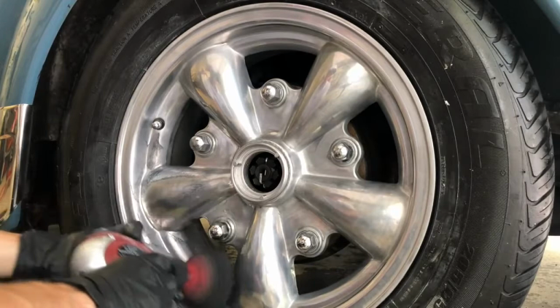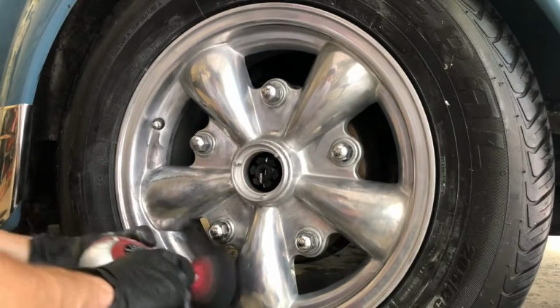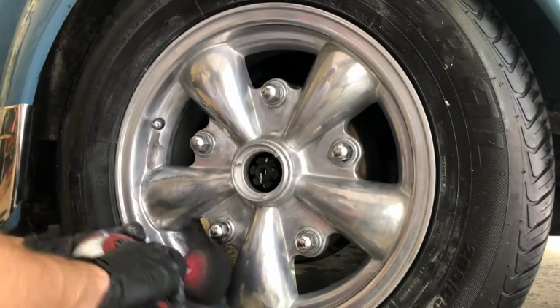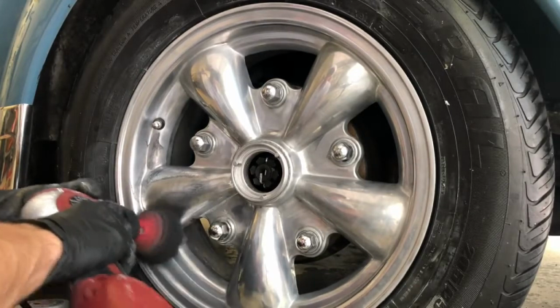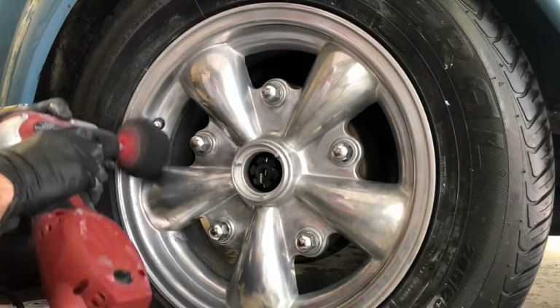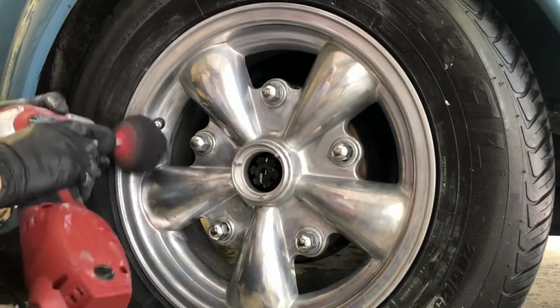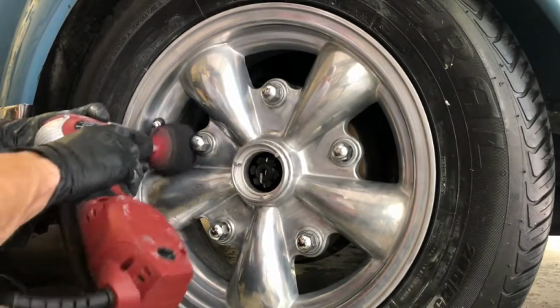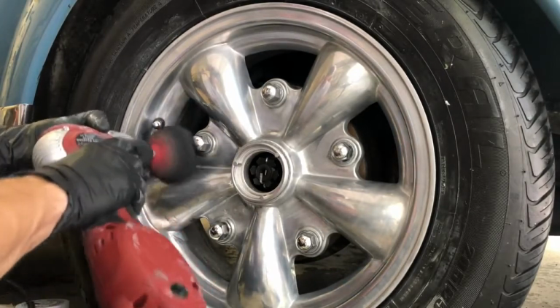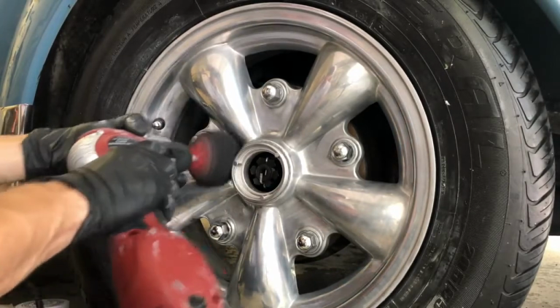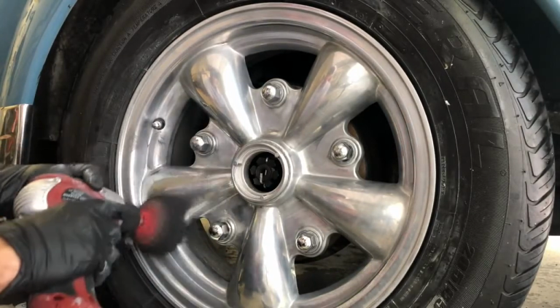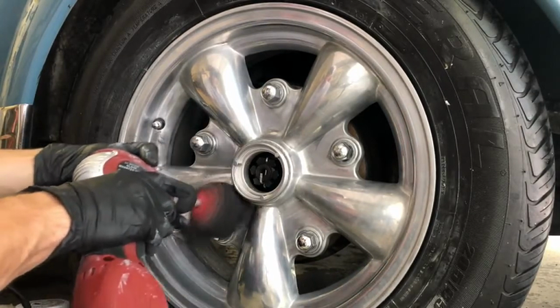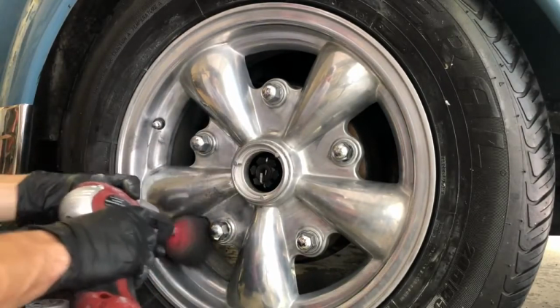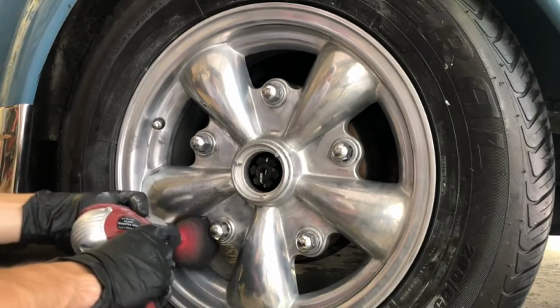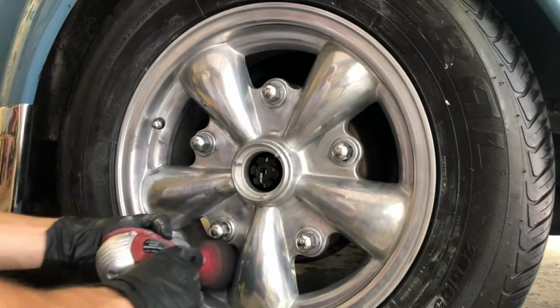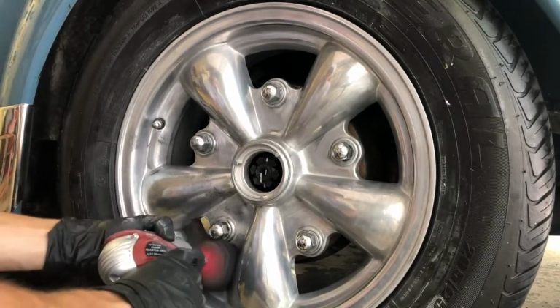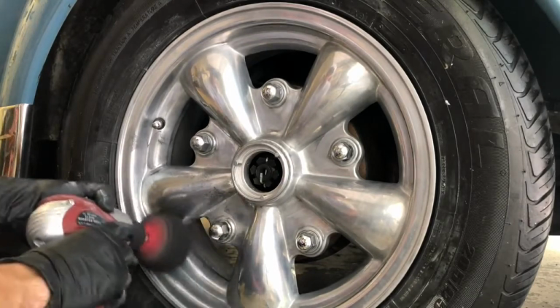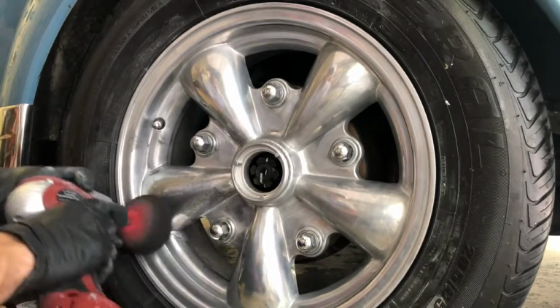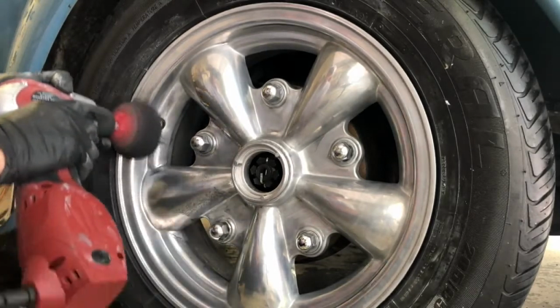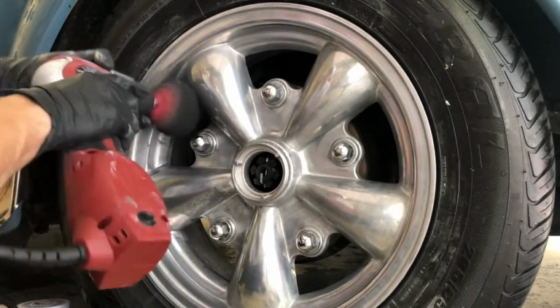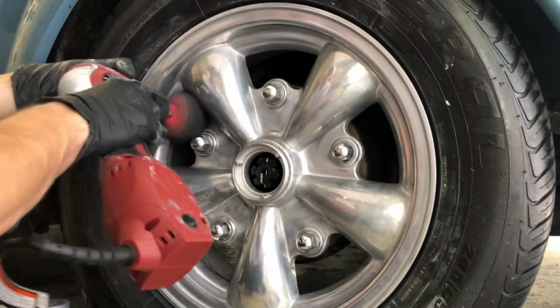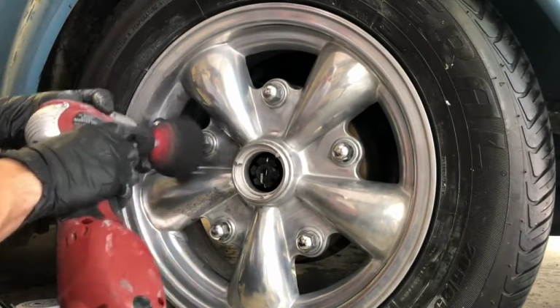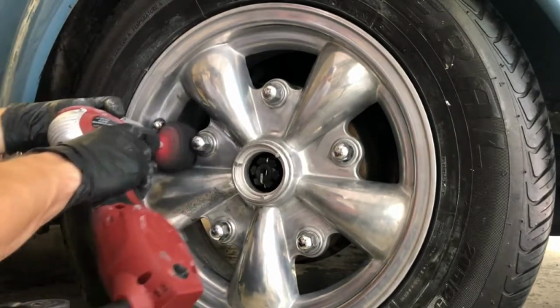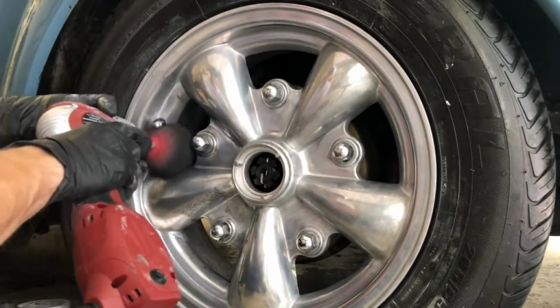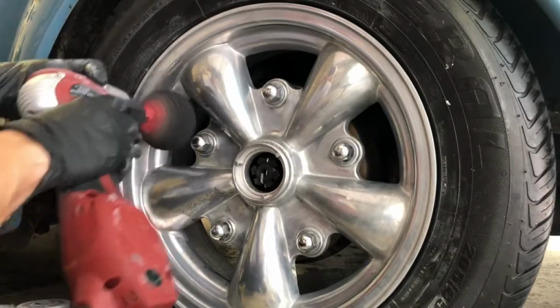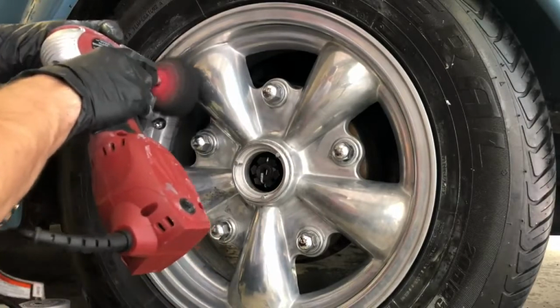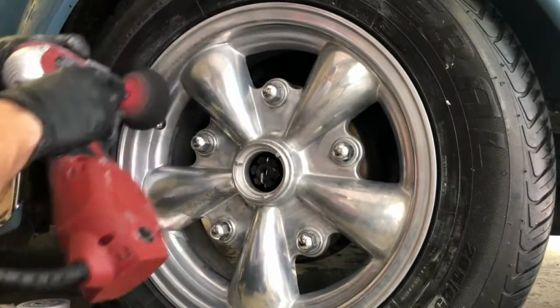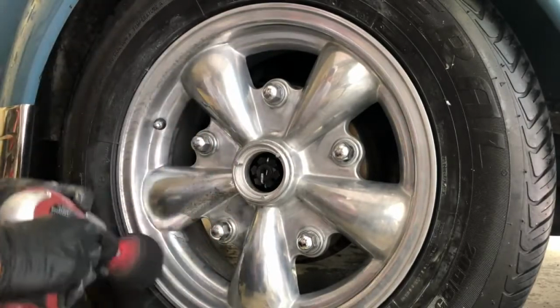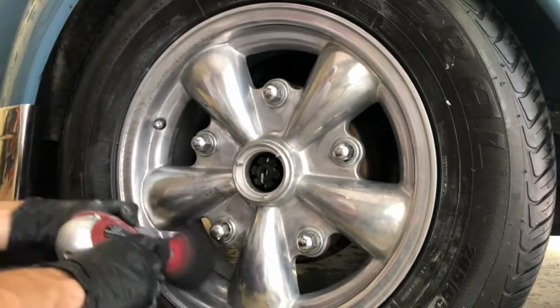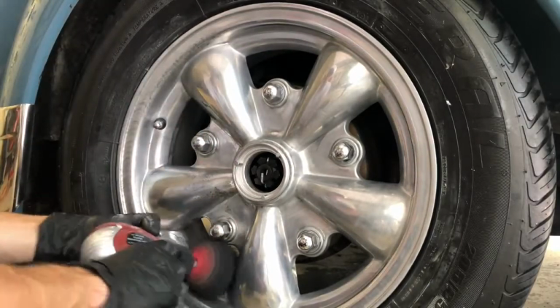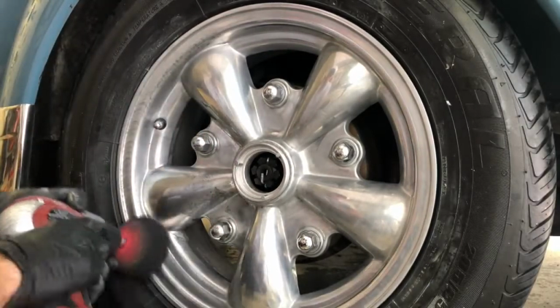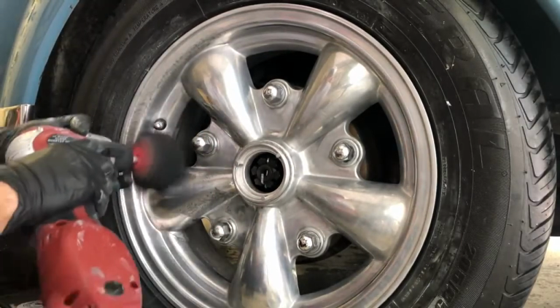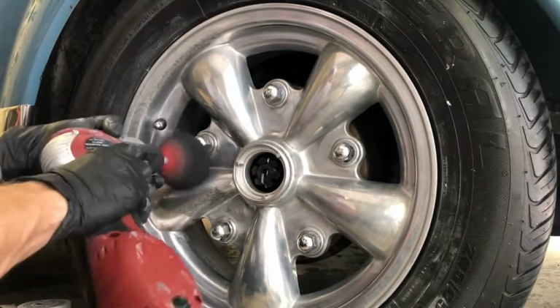Every now and then when we're polishing, you don't want to let the product dry on the polished aluminum. So just grab the green microfiber towel, dry up the excess product, and put some more product on the pad until everything is shiny.